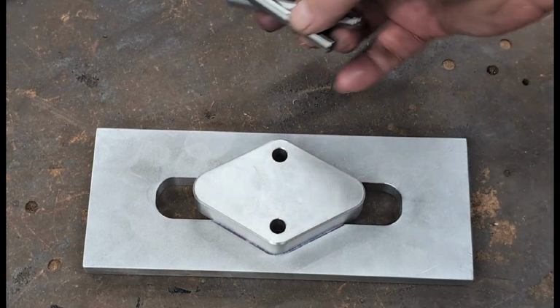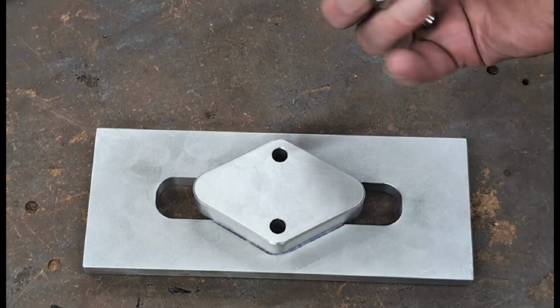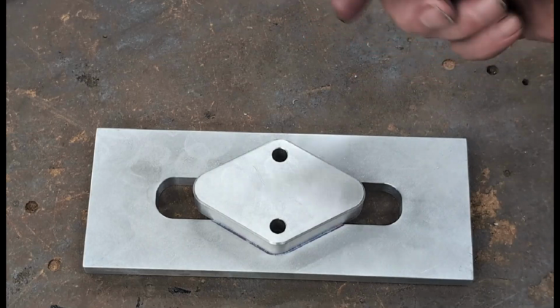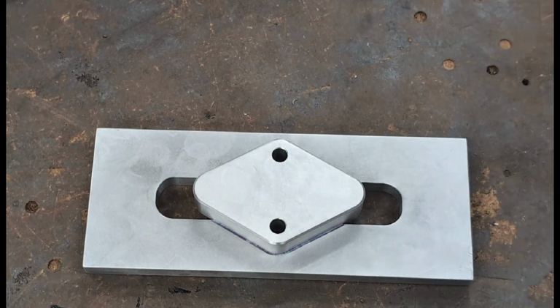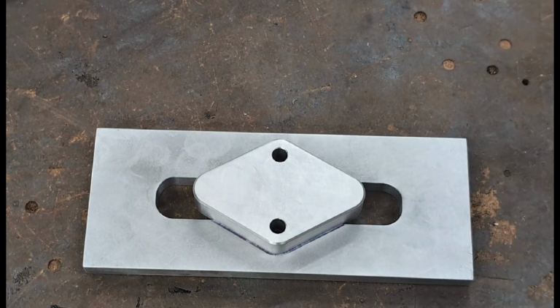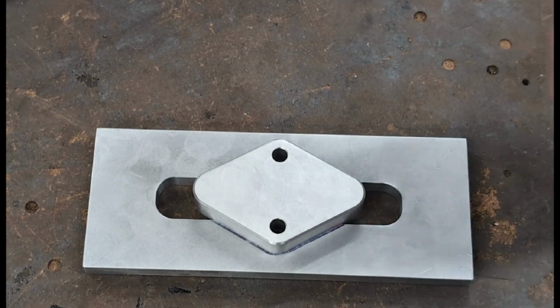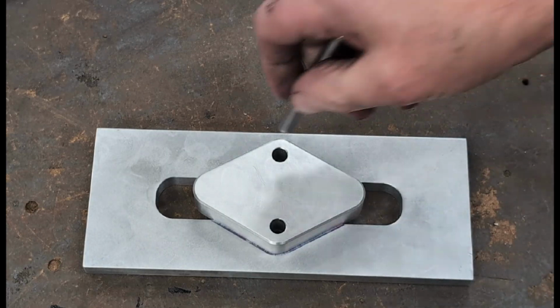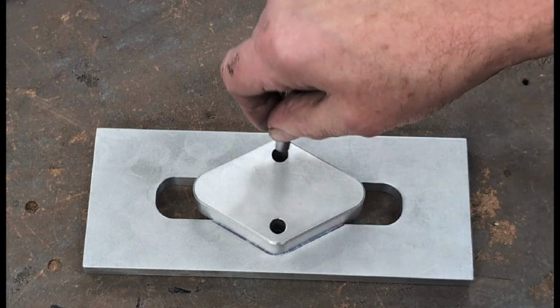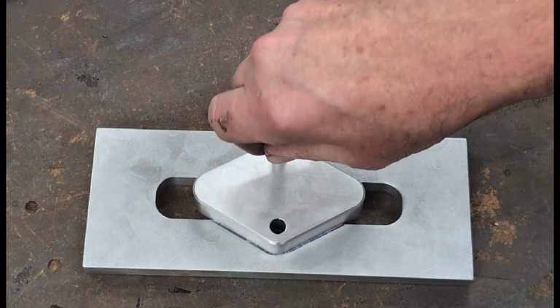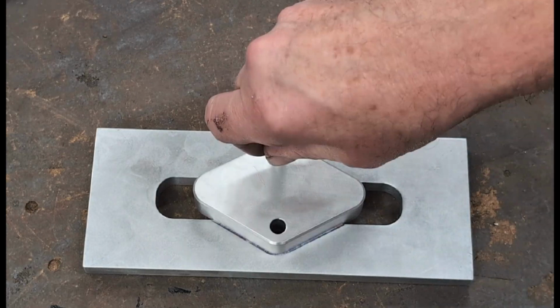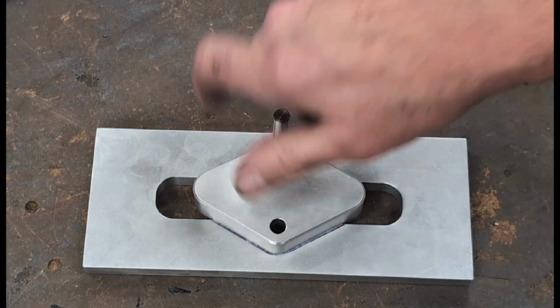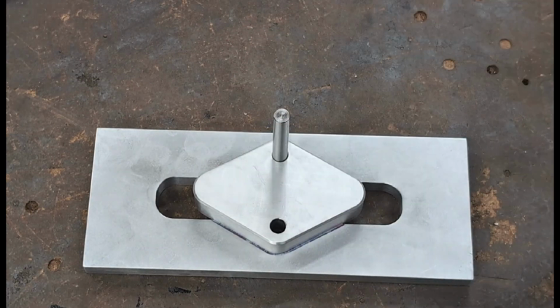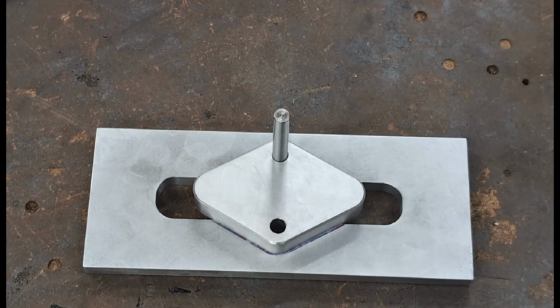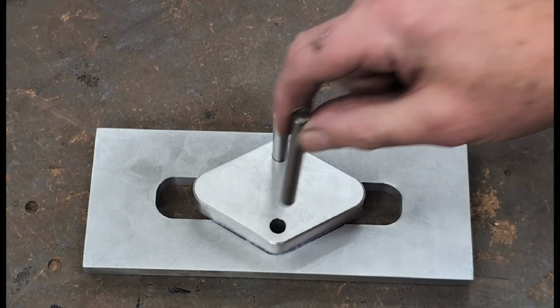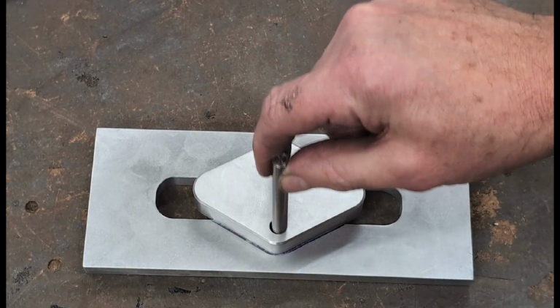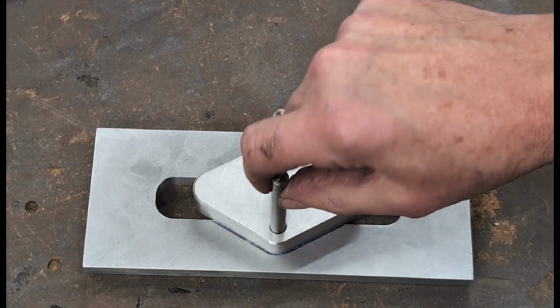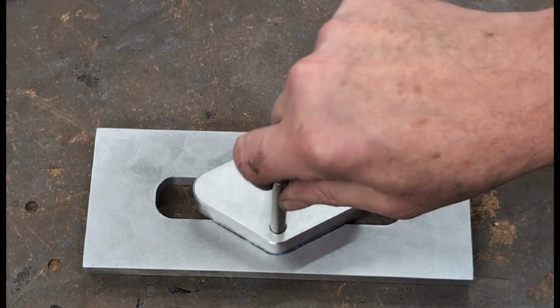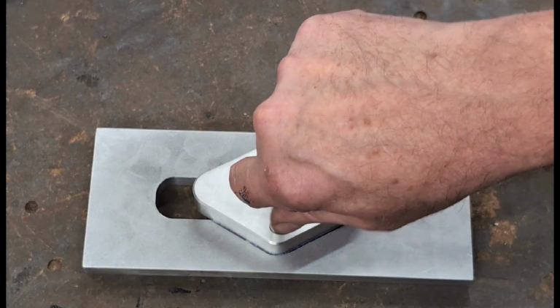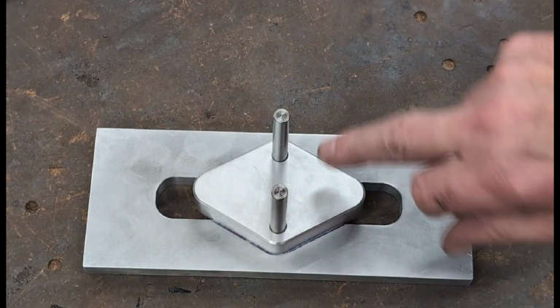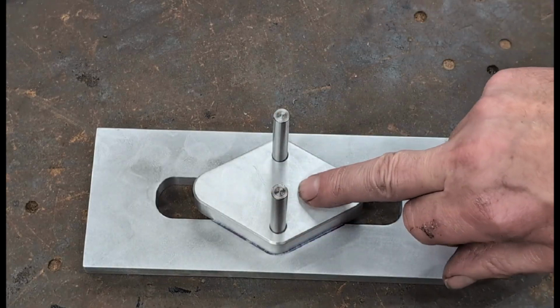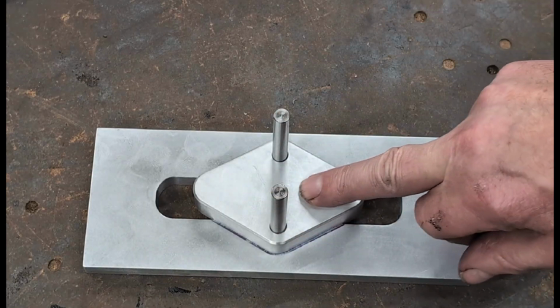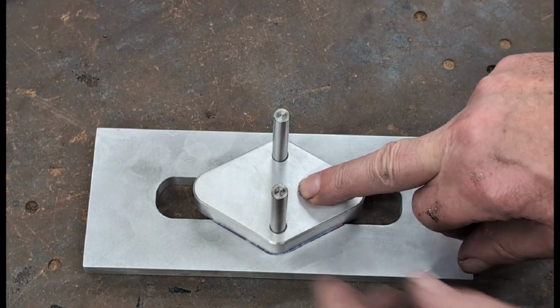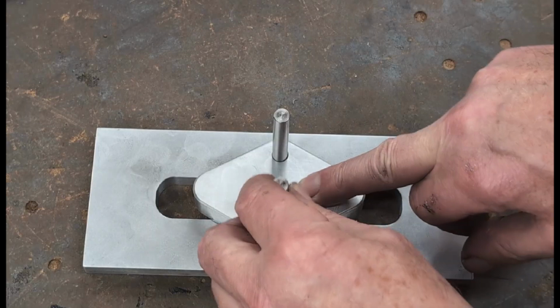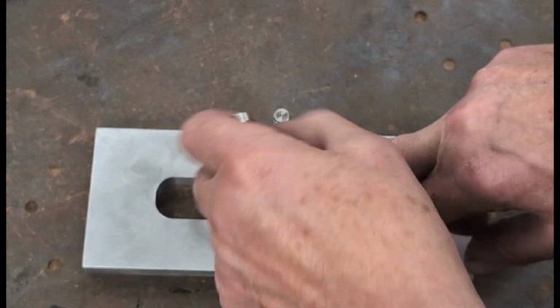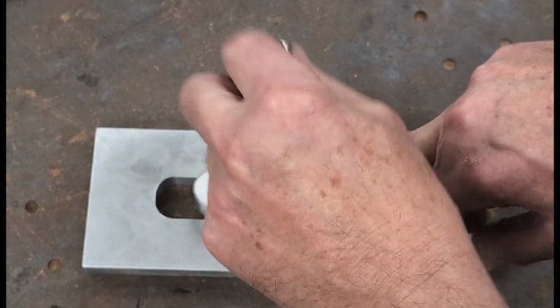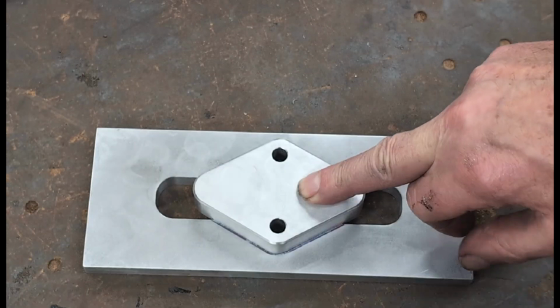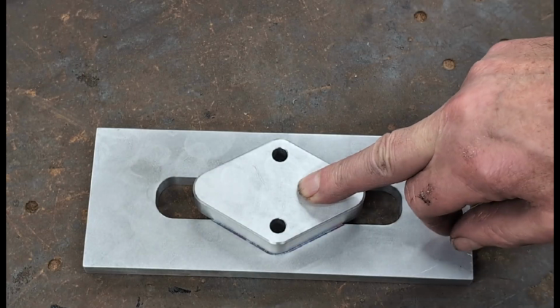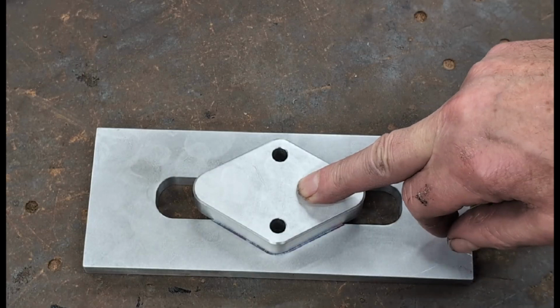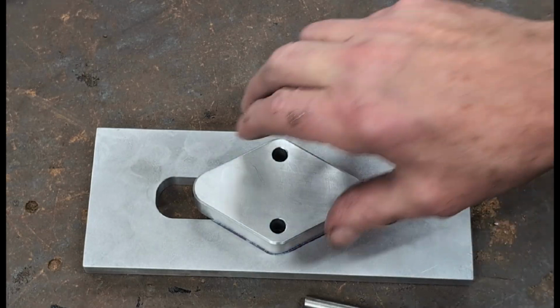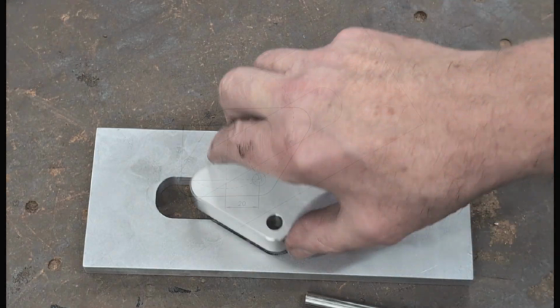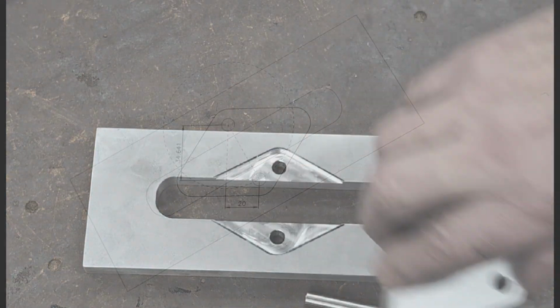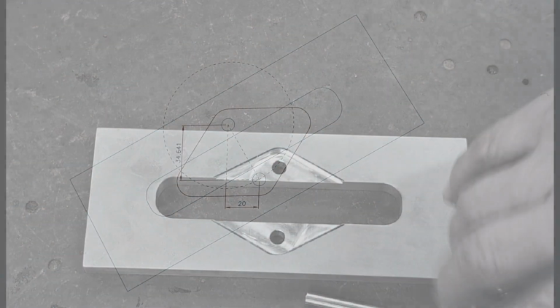Here is the completed demonstration. You can see the diamond shaped pocket holding the test piece securely. When the plate is rotated 180 degrees the reamed holes still align perfectly, confirming the accuracy of the setup.